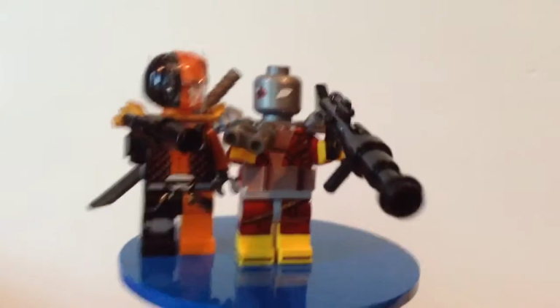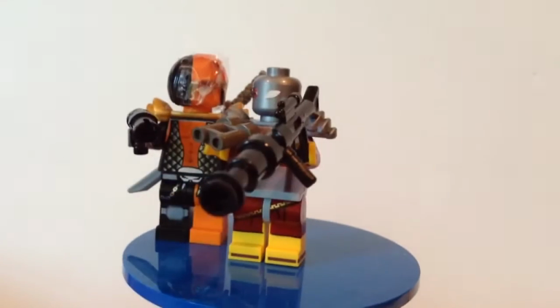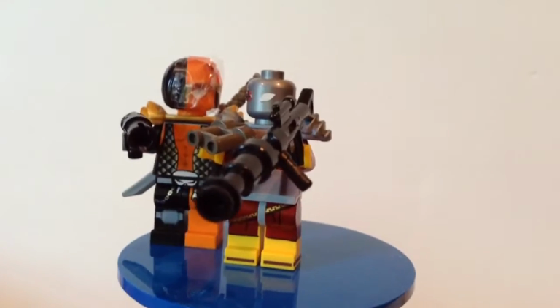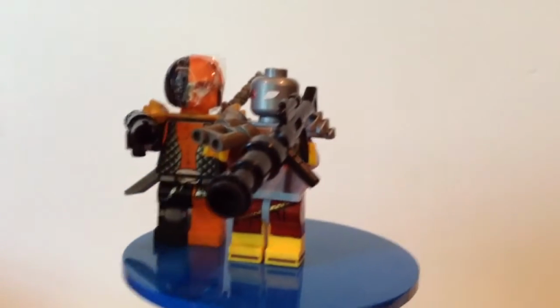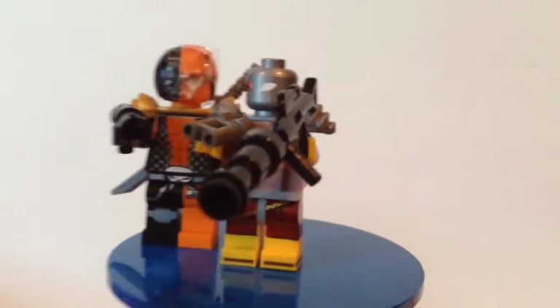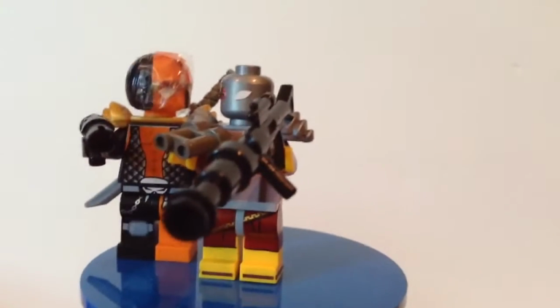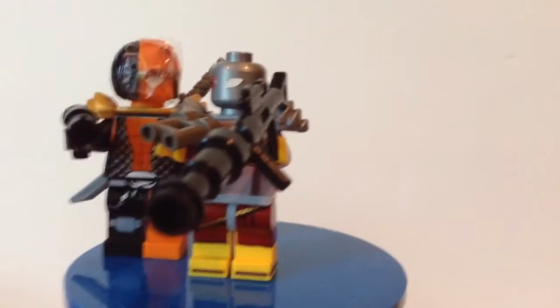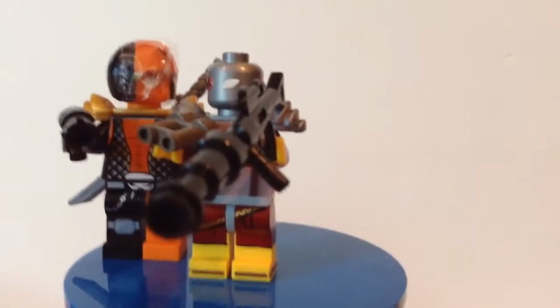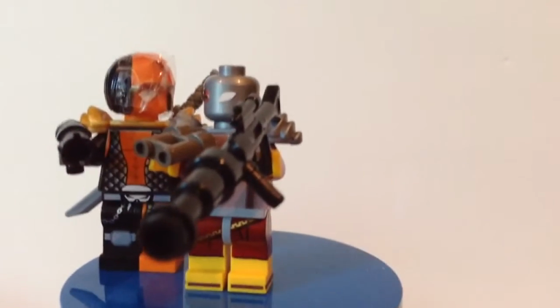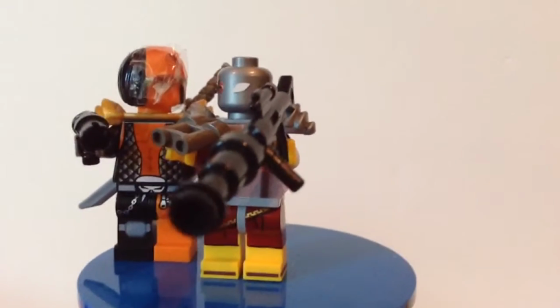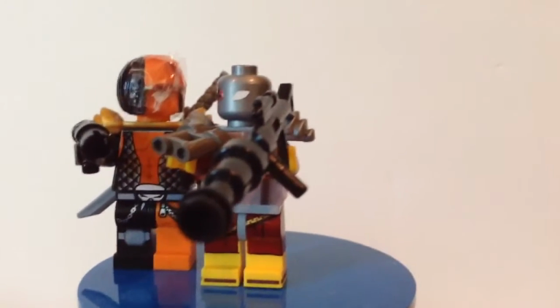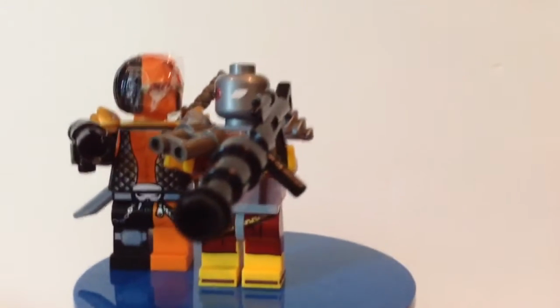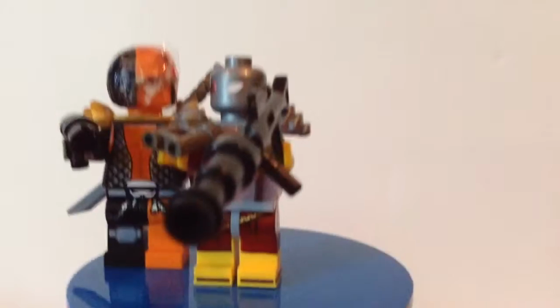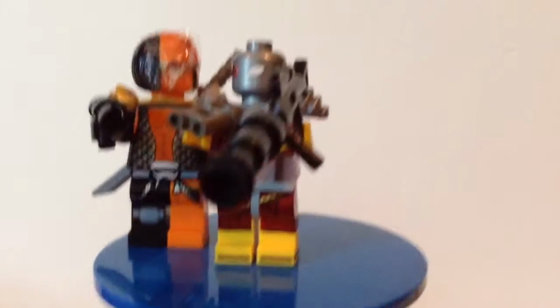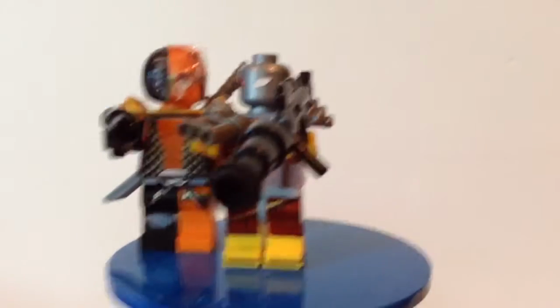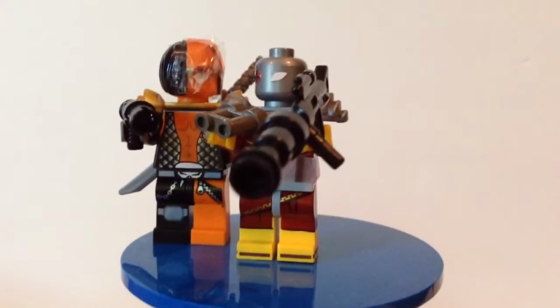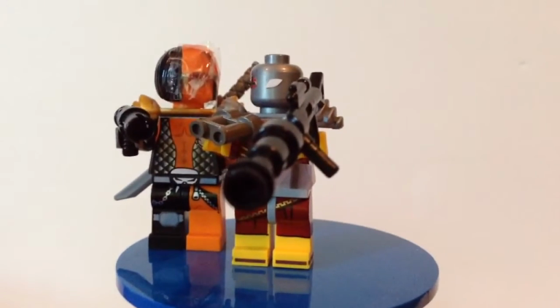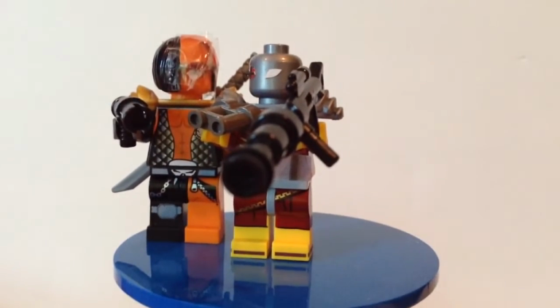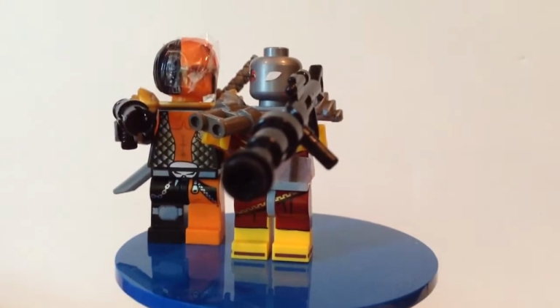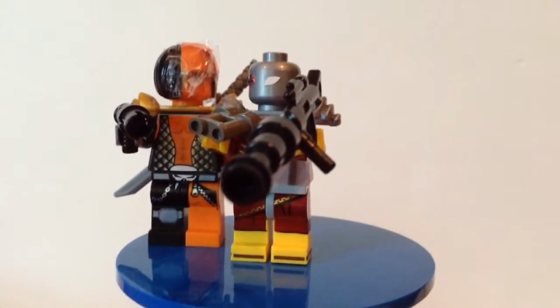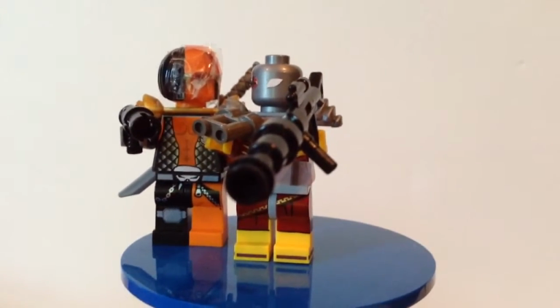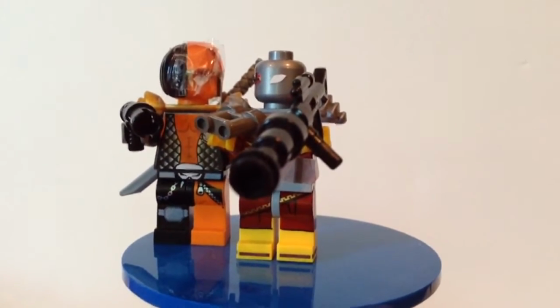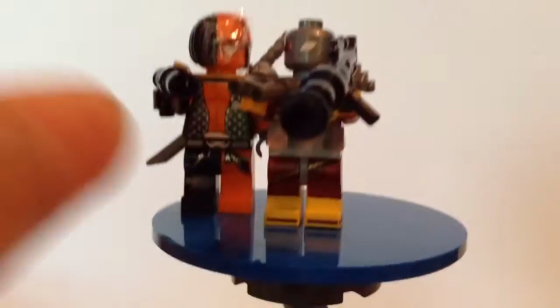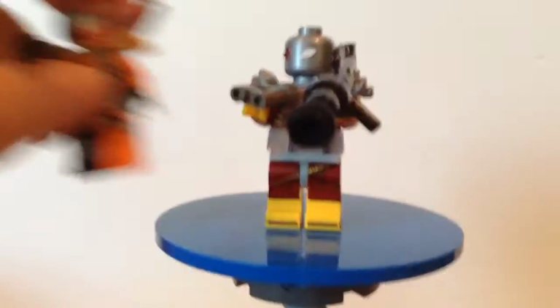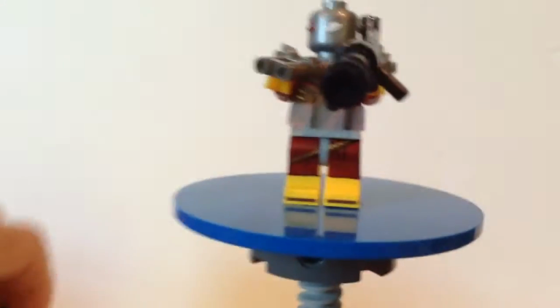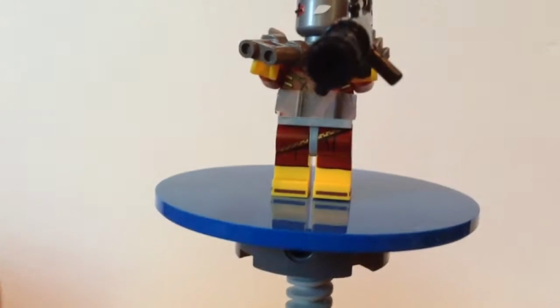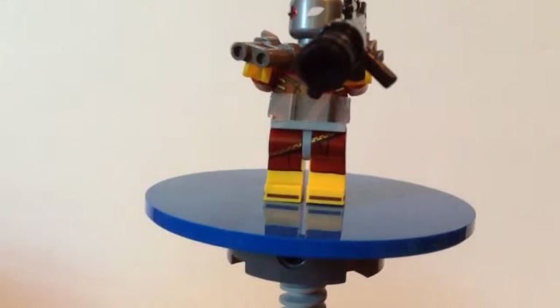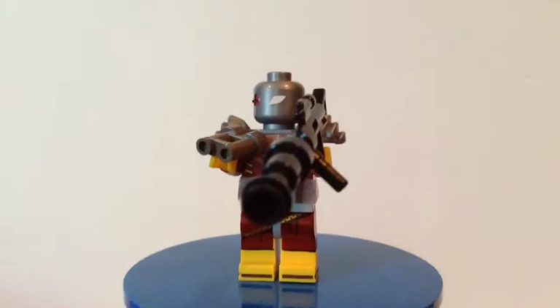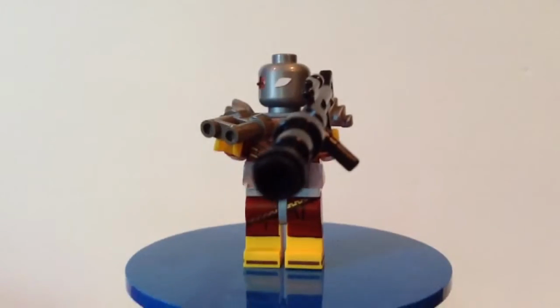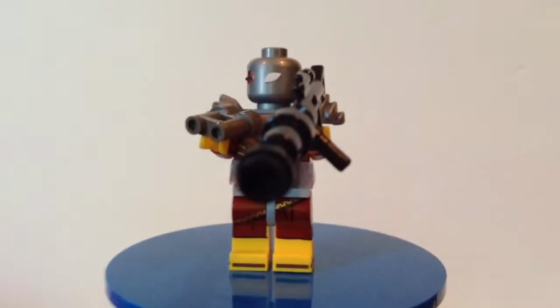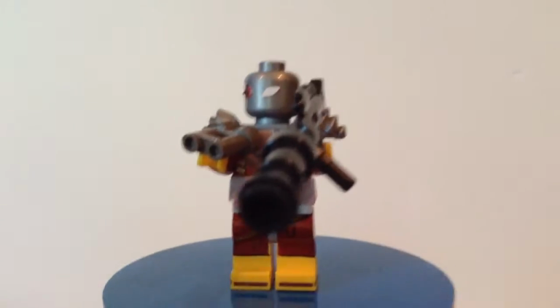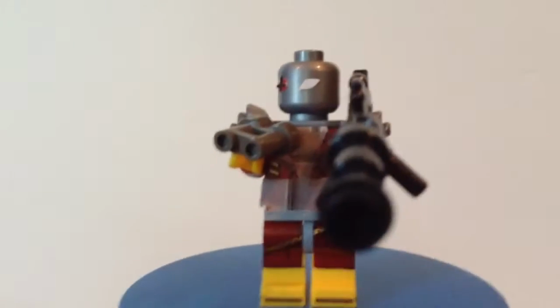His helmet or headpiece used to look a lot better, but the detail came off, so I had to just tape it on and I redid the eye. There's Deathstroke, just adding to the epics of the video.